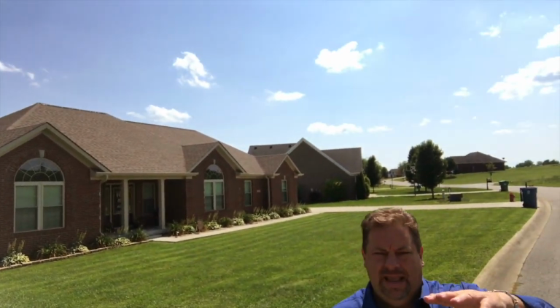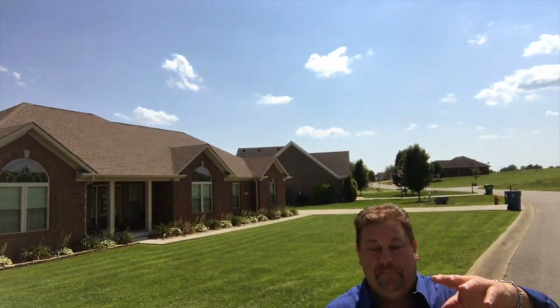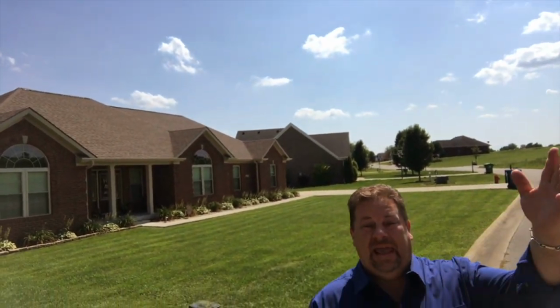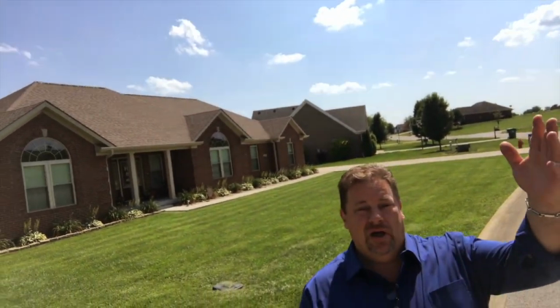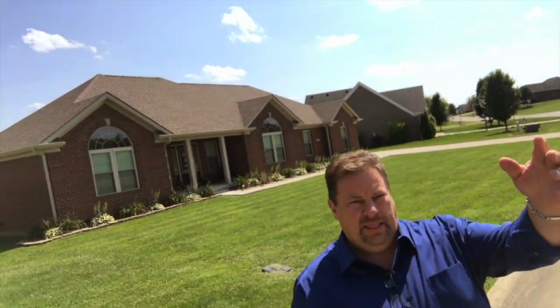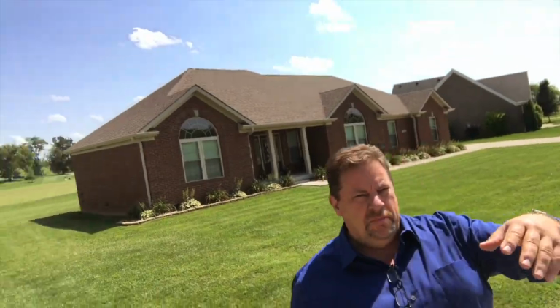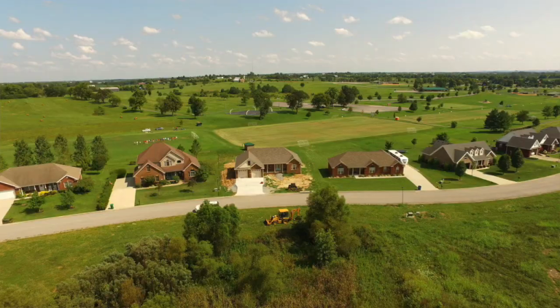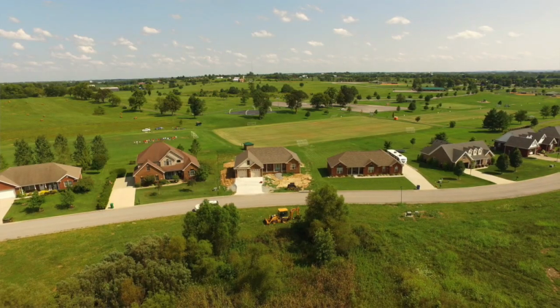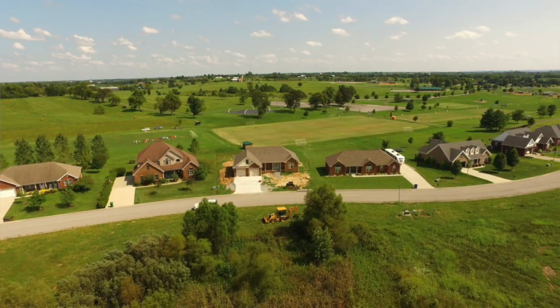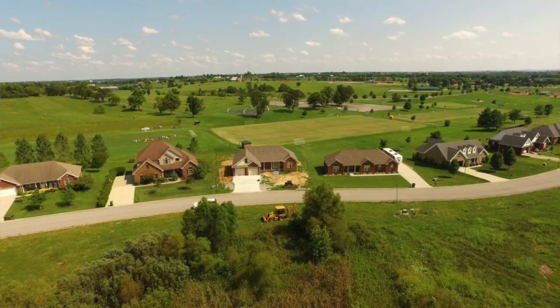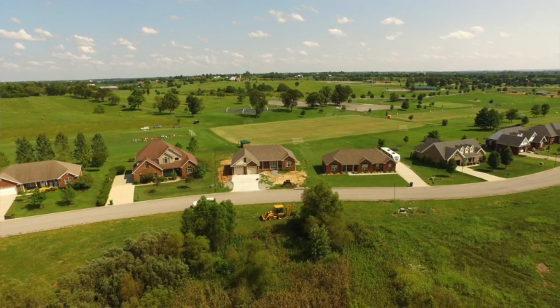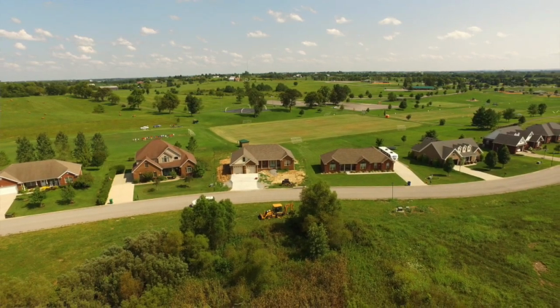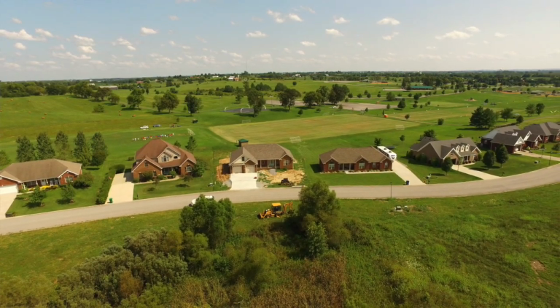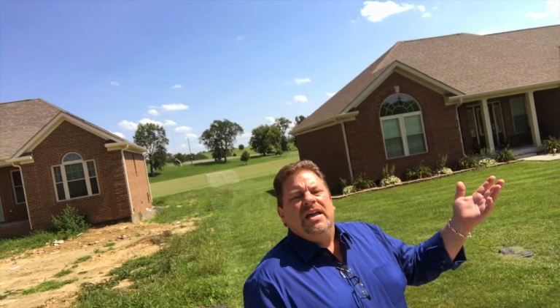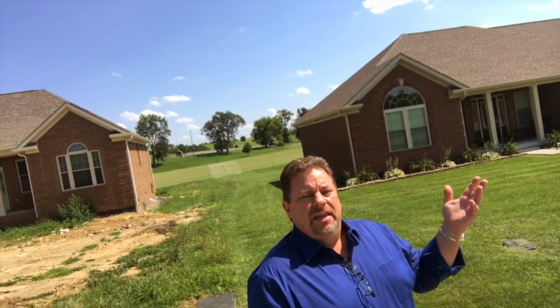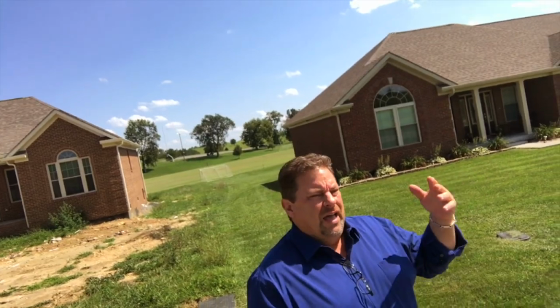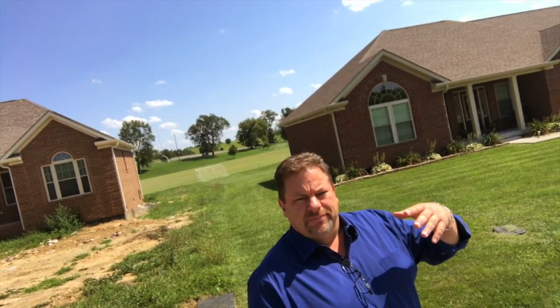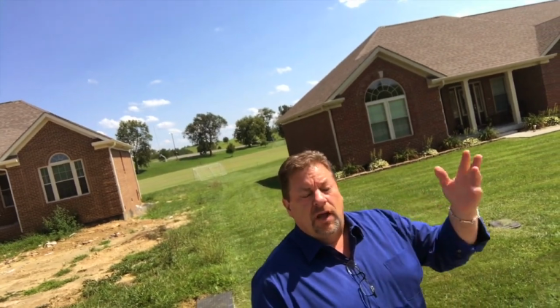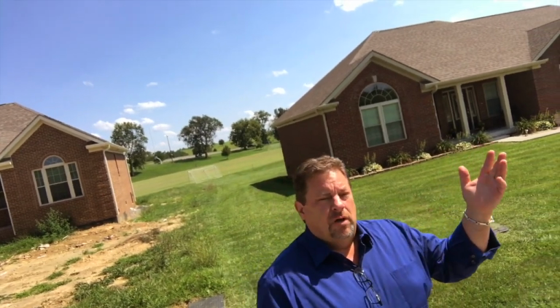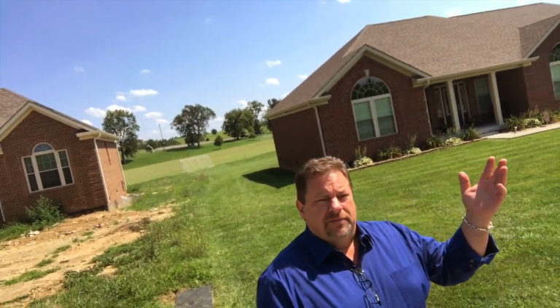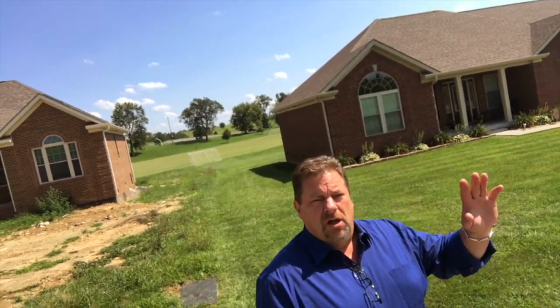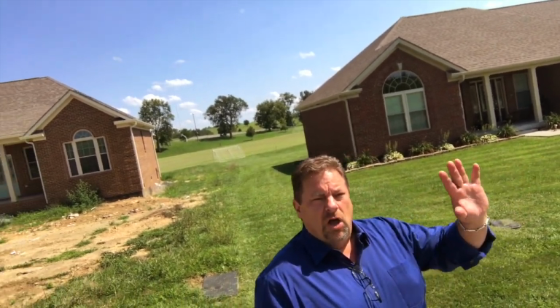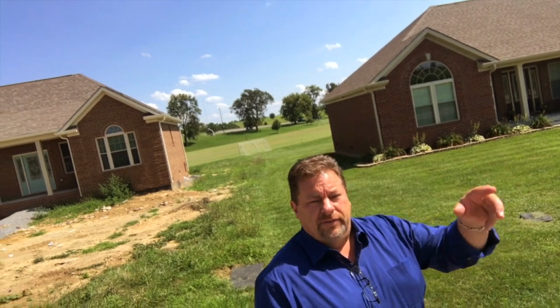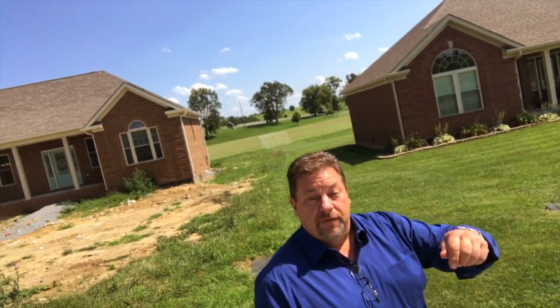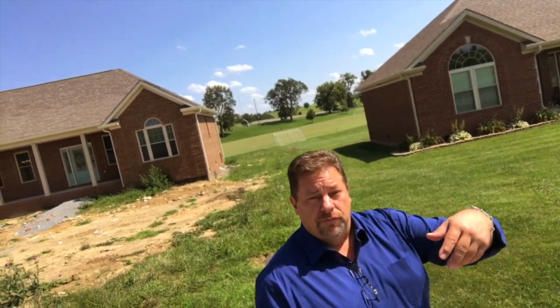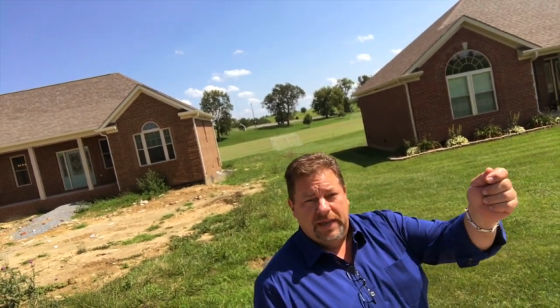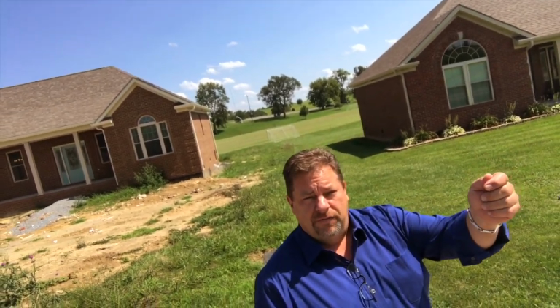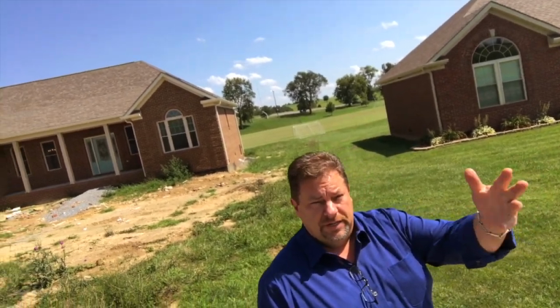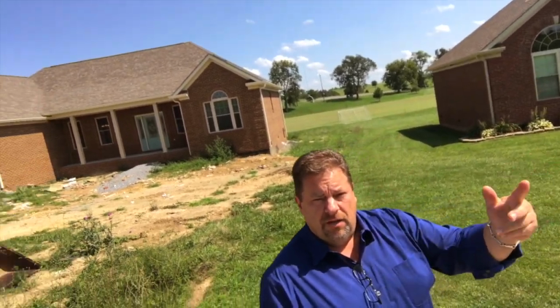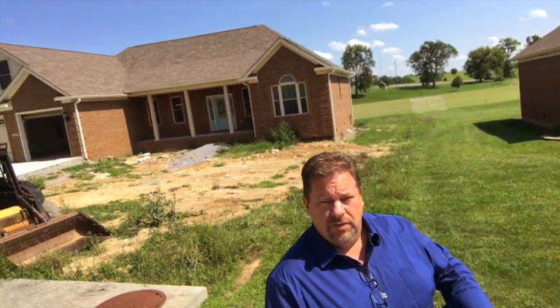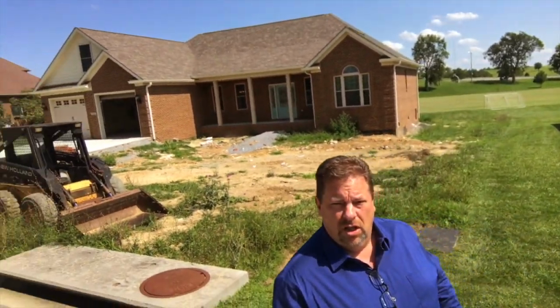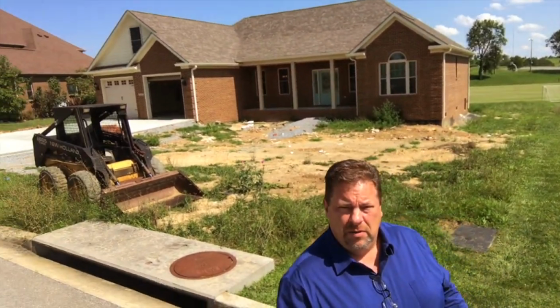They got ping-pong, they got beach volleyball, they got a big pool, they've got softball, baseball, all that stuff. Oh, frisbee golf, disc golf, whatever they call it. Anyway, brand new property right here.